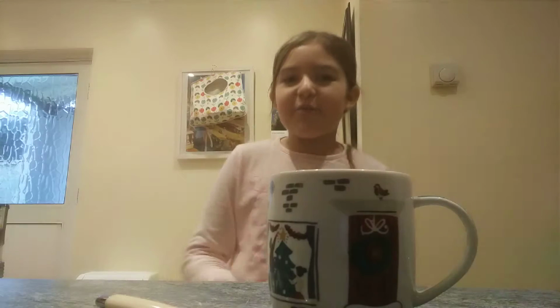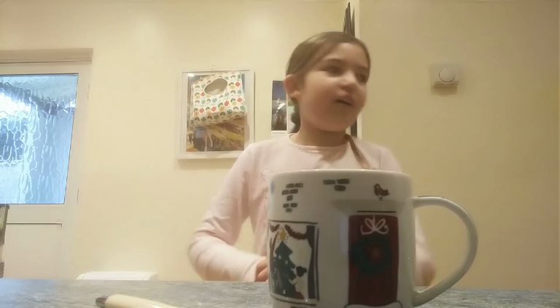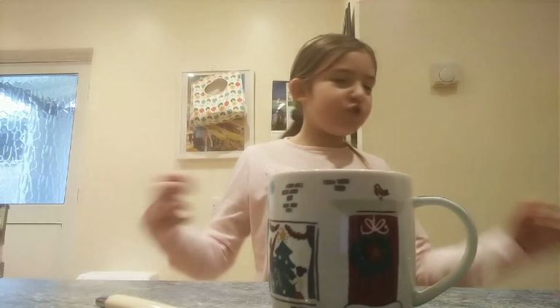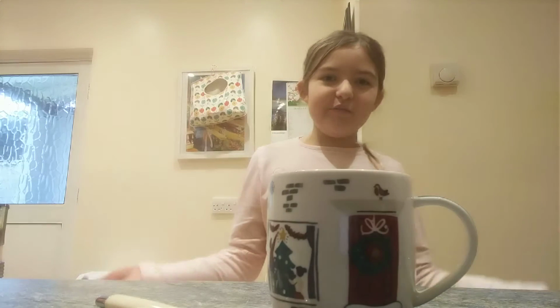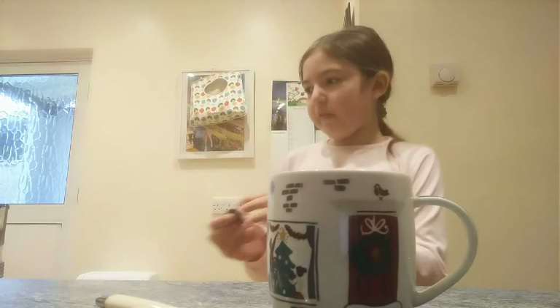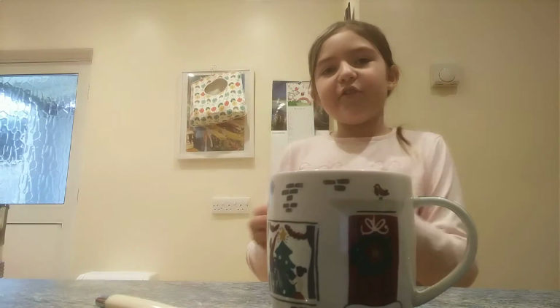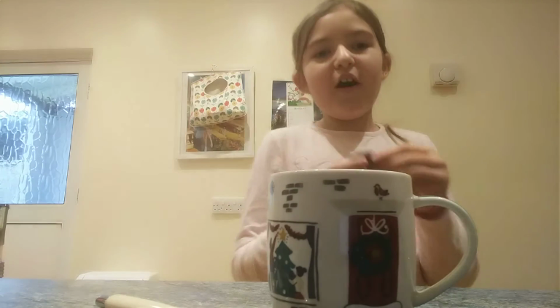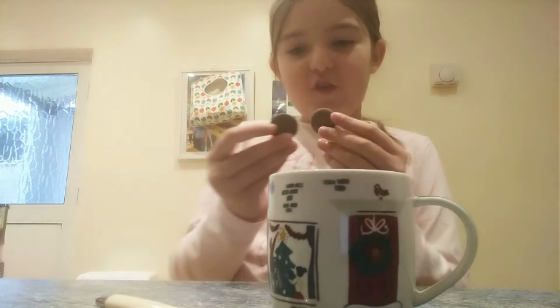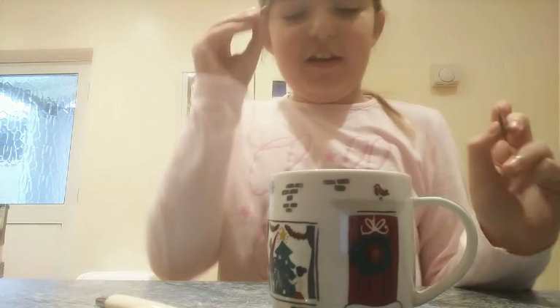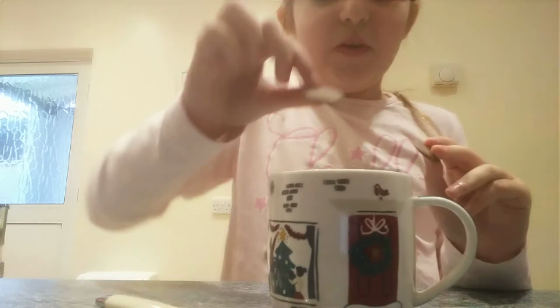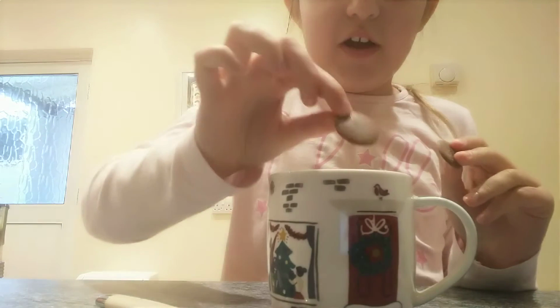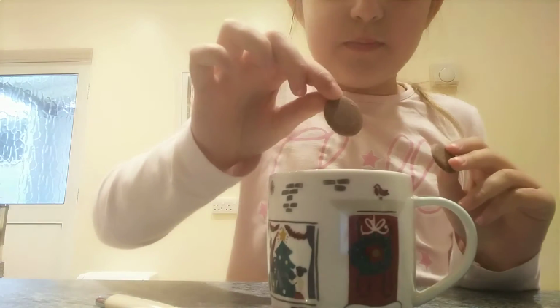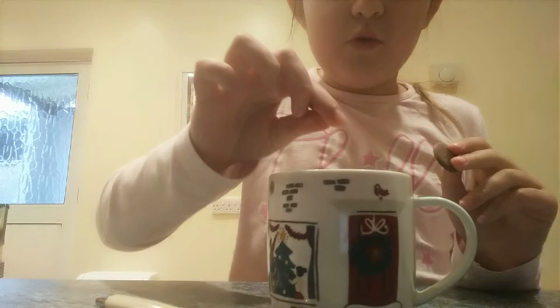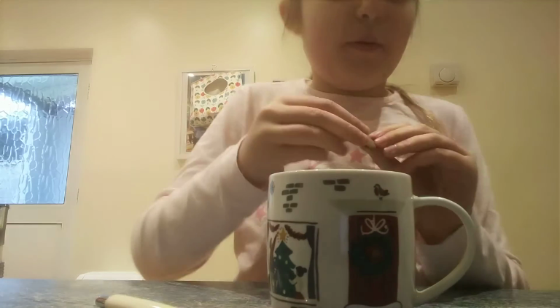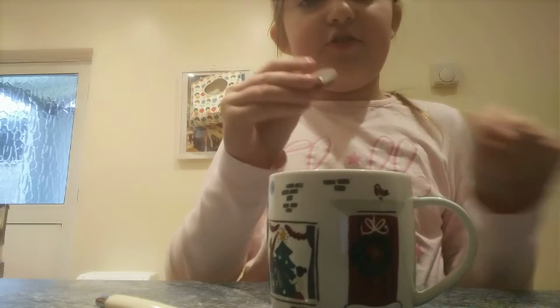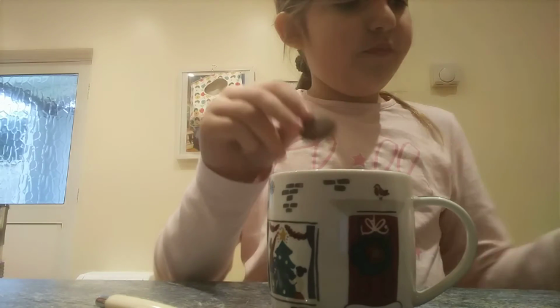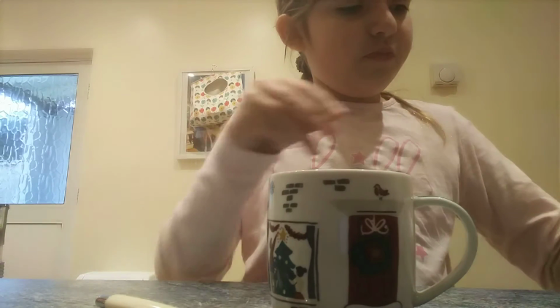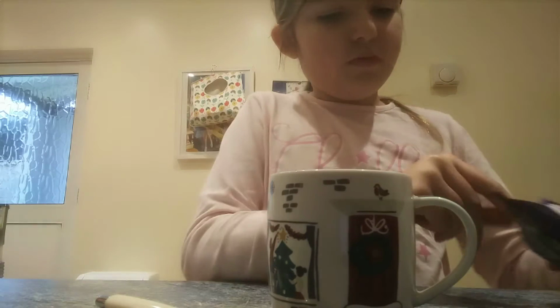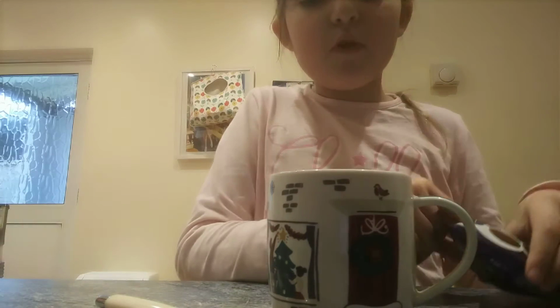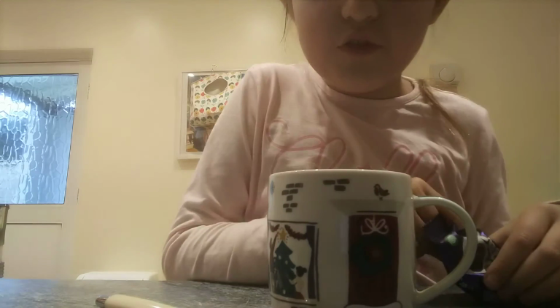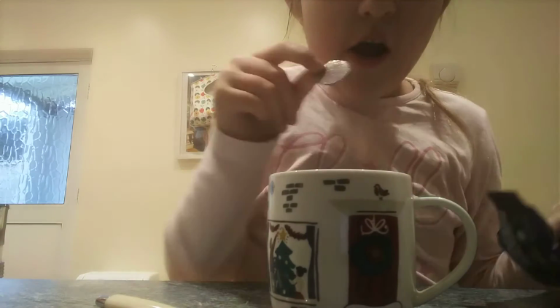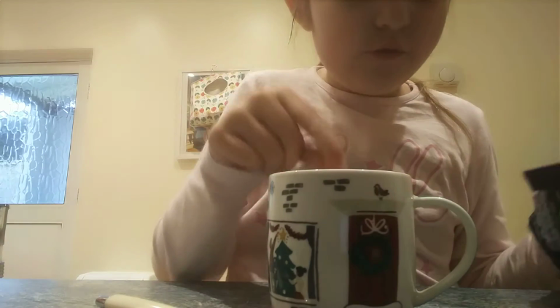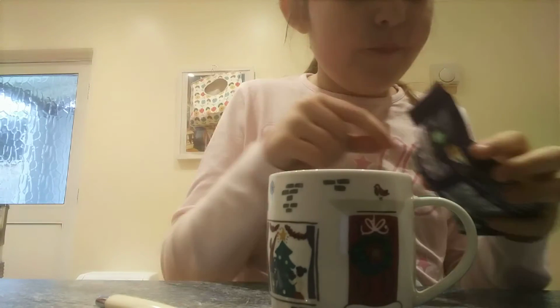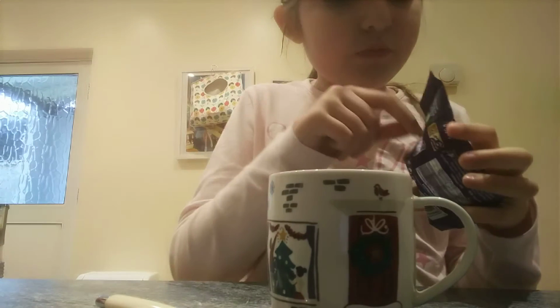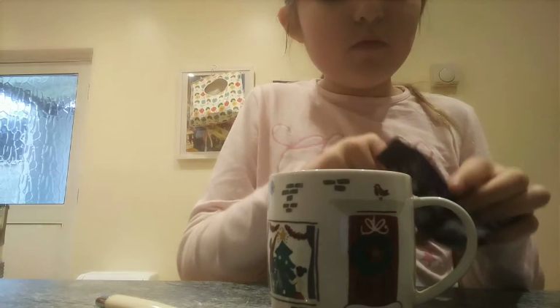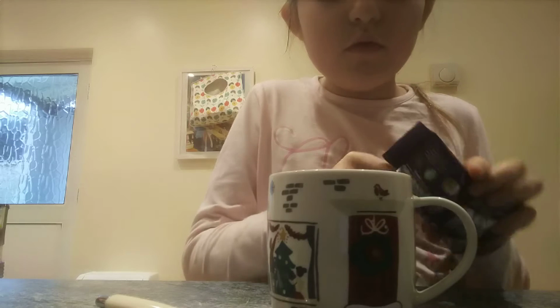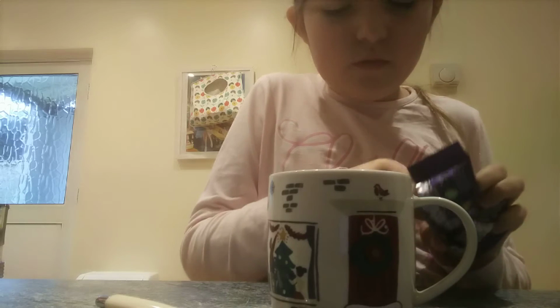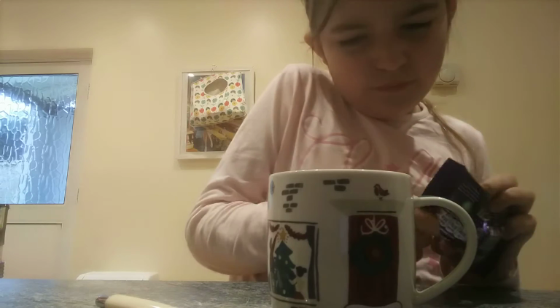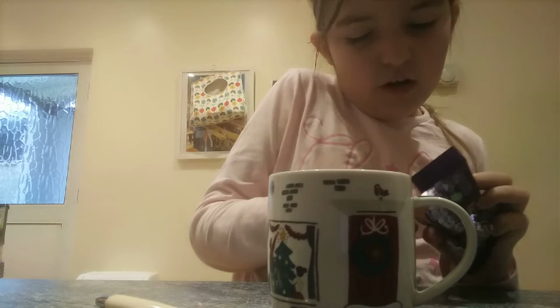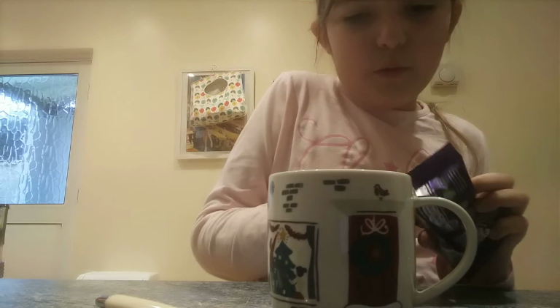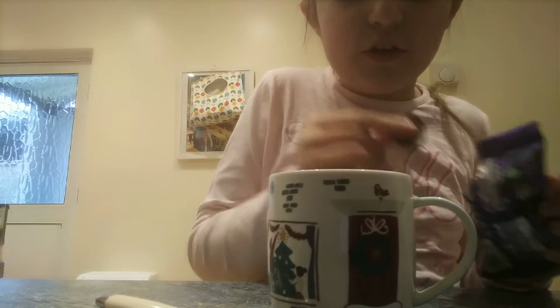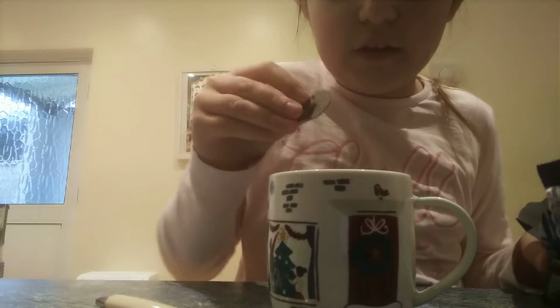I'm going to make a hot chocolate. So first you'll need five or six buttons. One, two, three. And I think we'll put six in there.